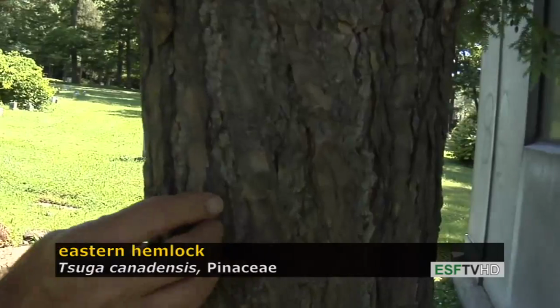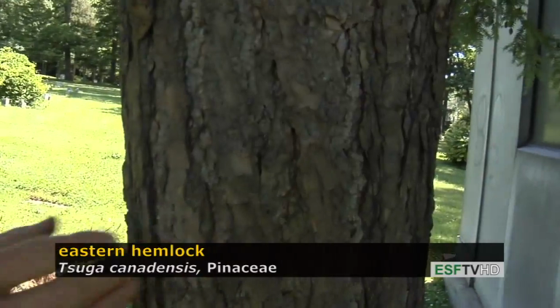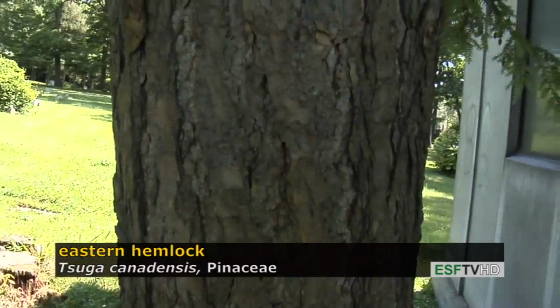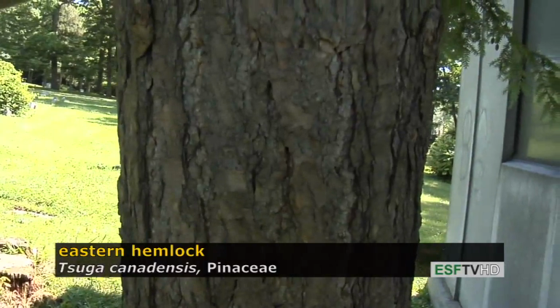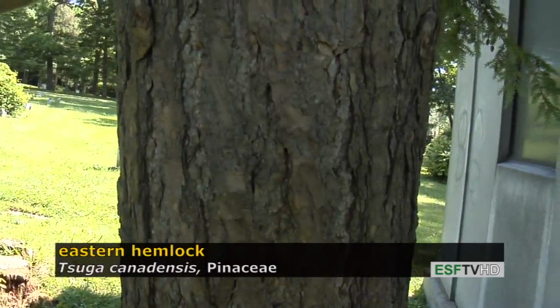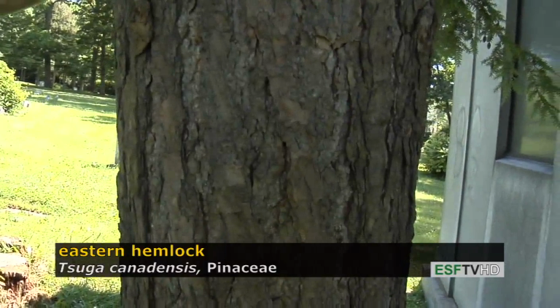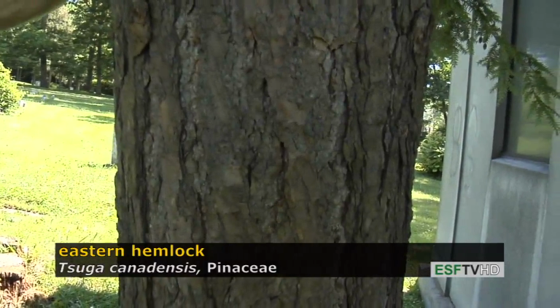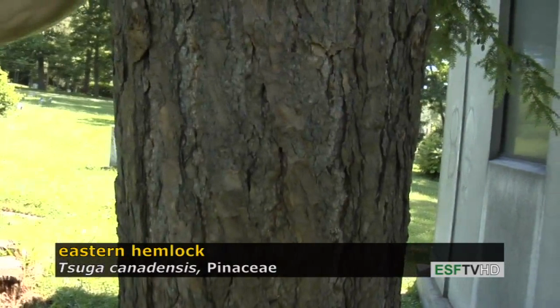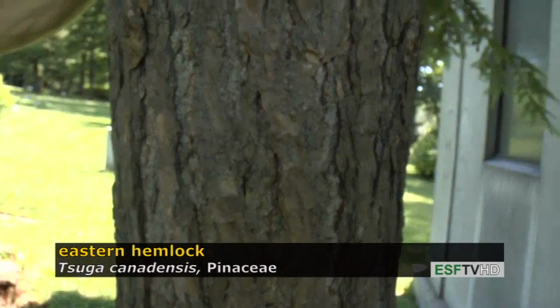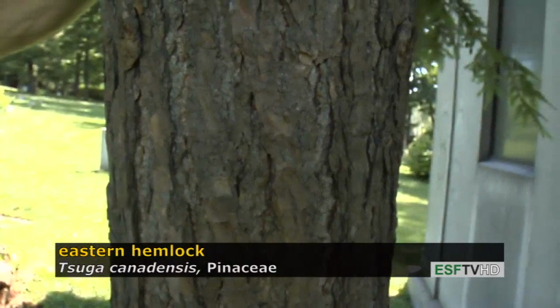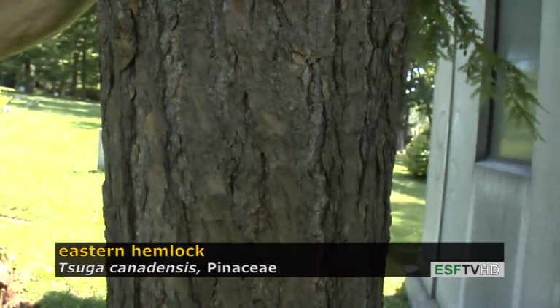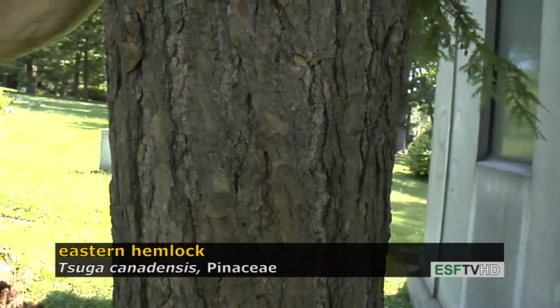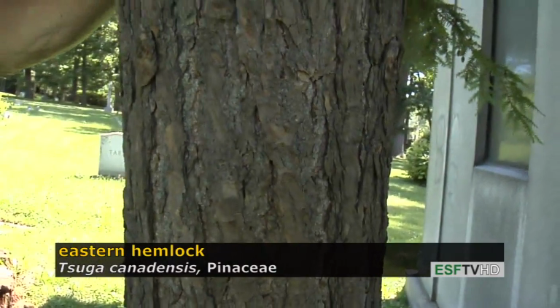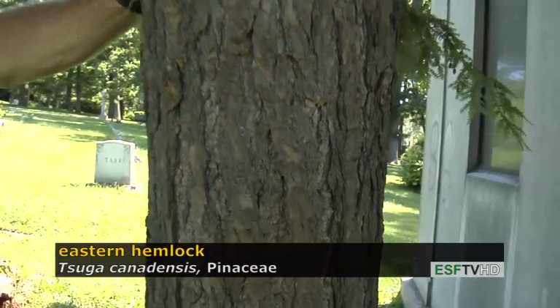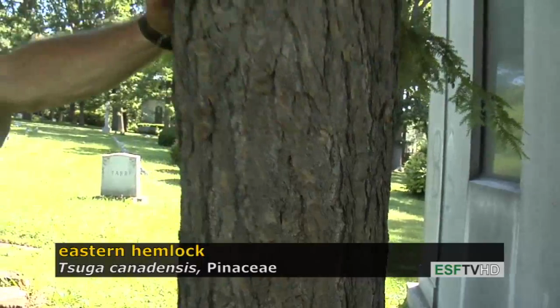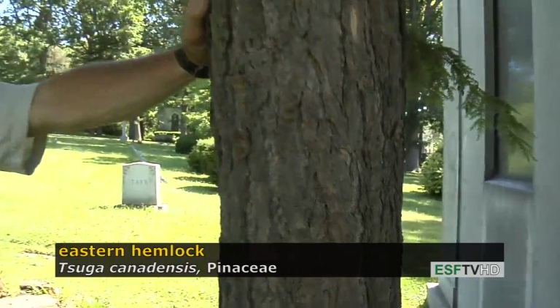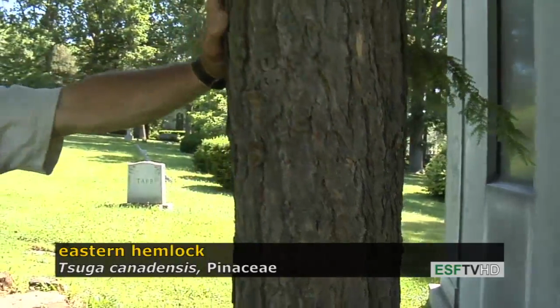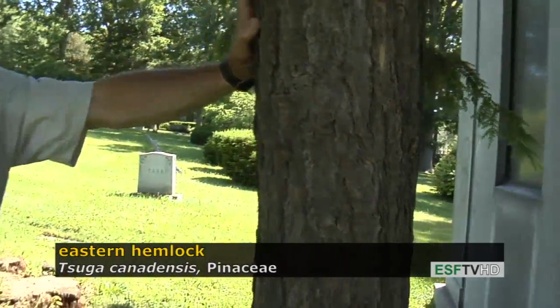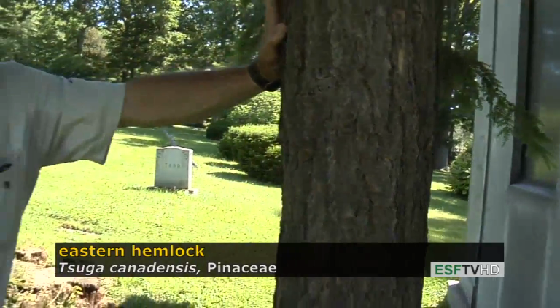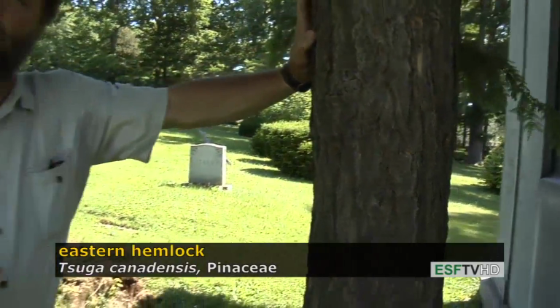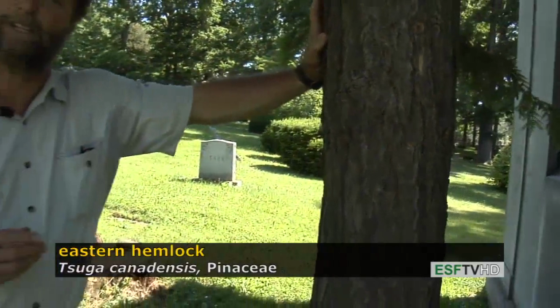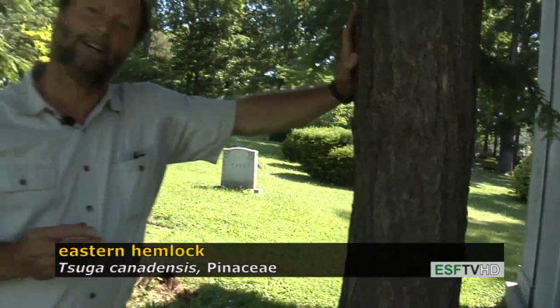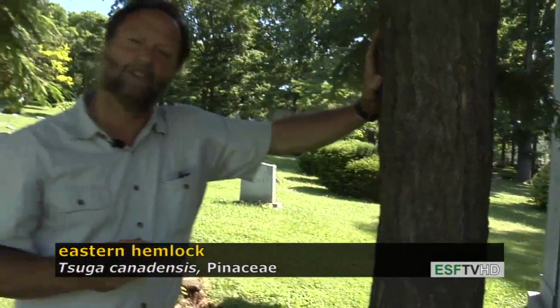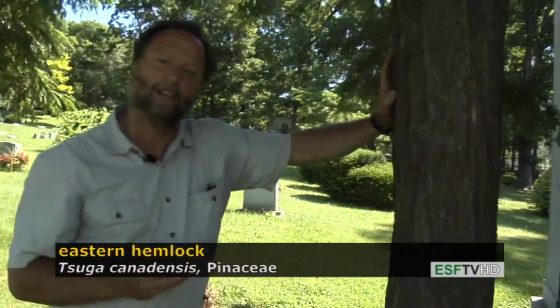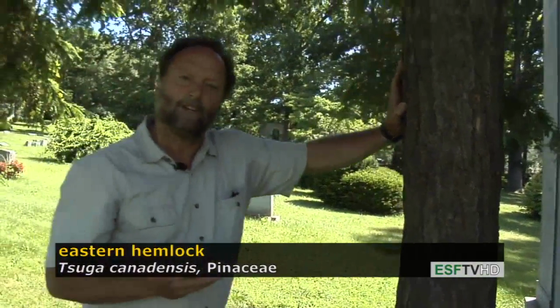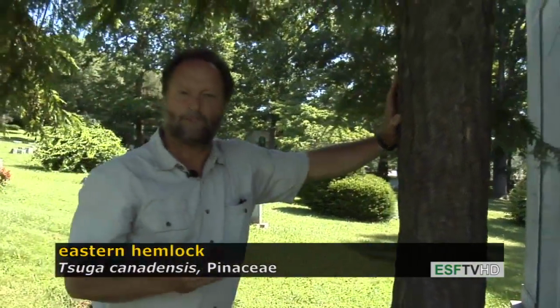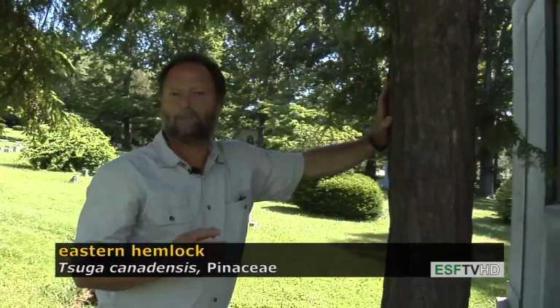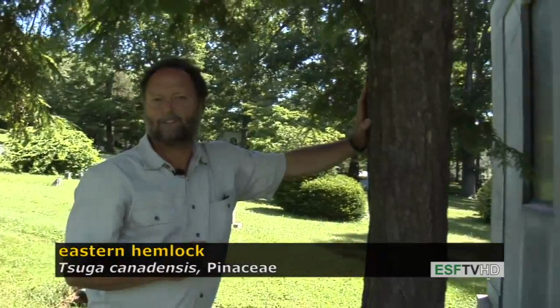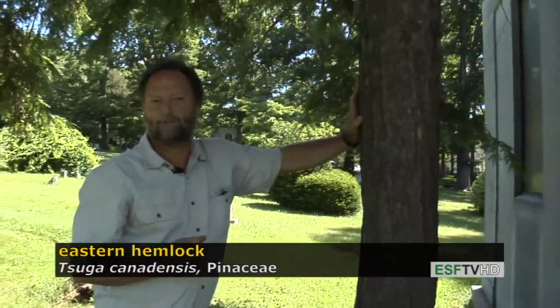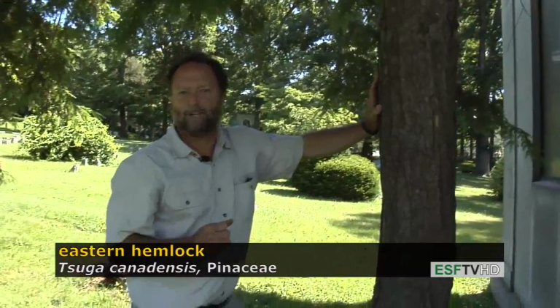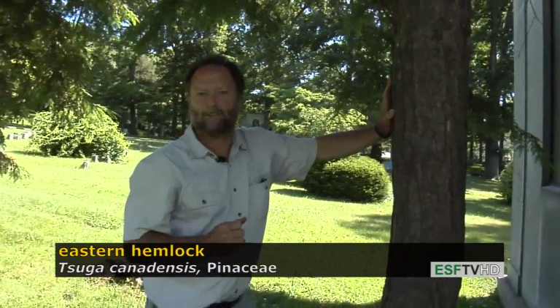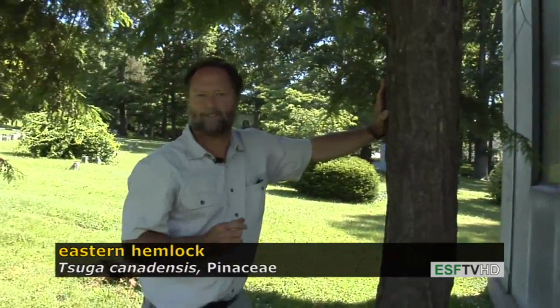There is a problem with the eastern hemlock. It does have a serious insect problem called the hemlock woolly adelgid, which is limiting its use in many places.